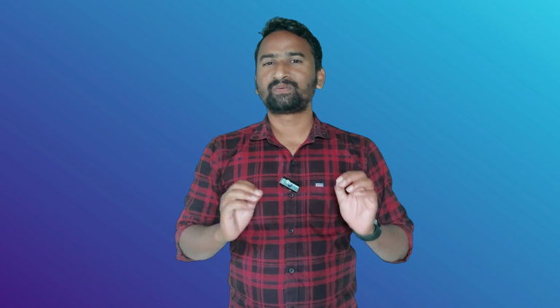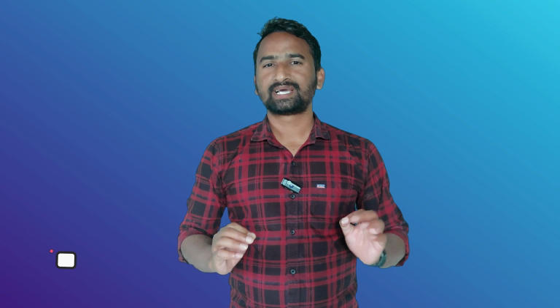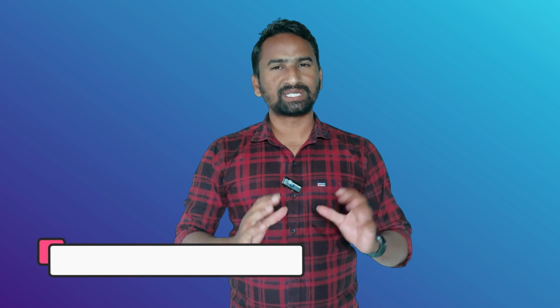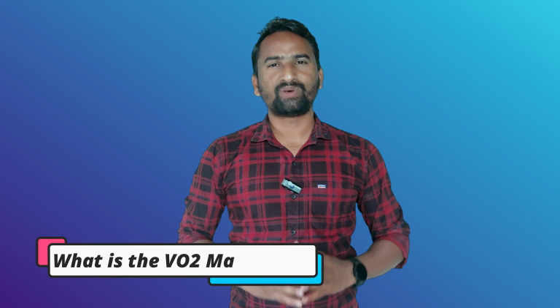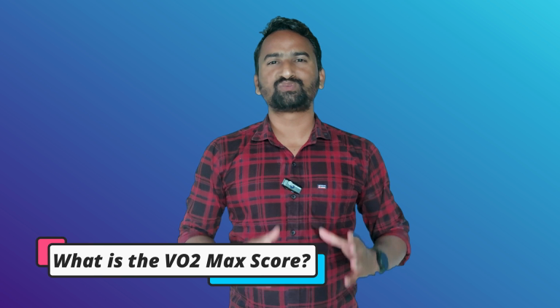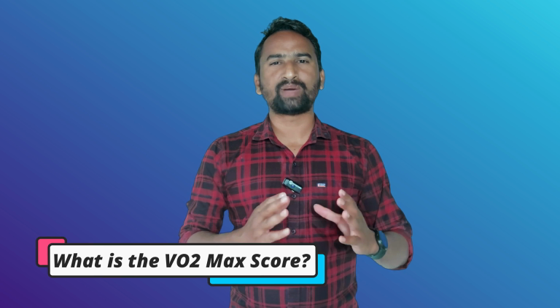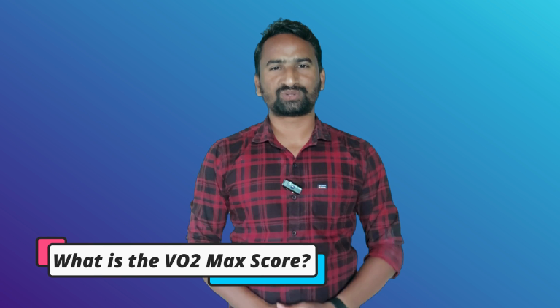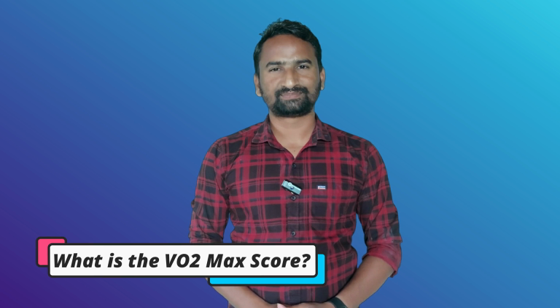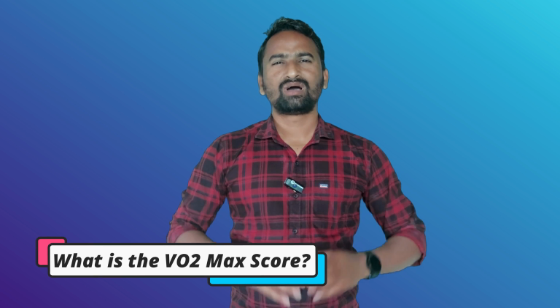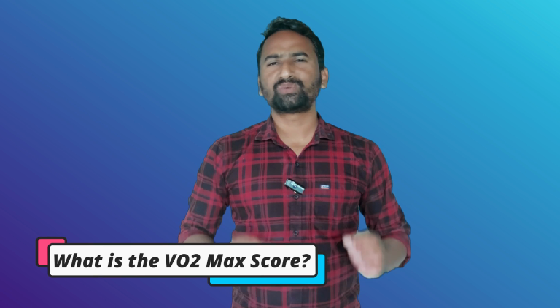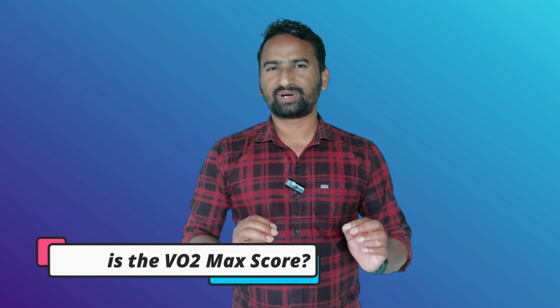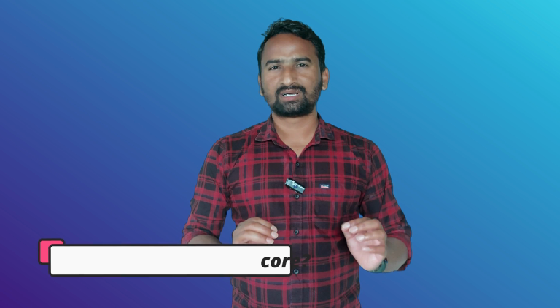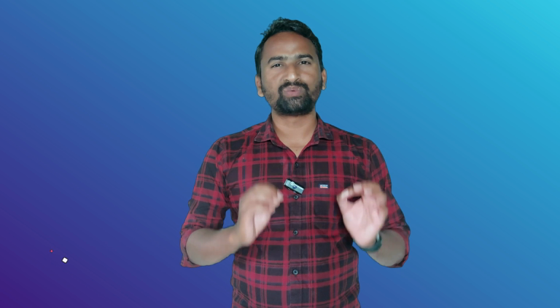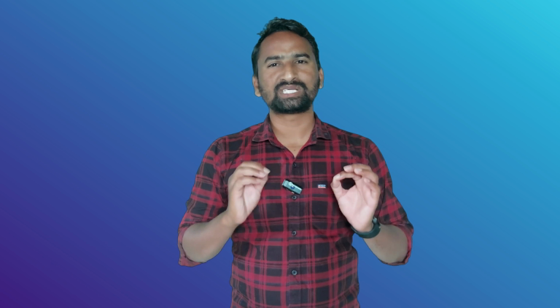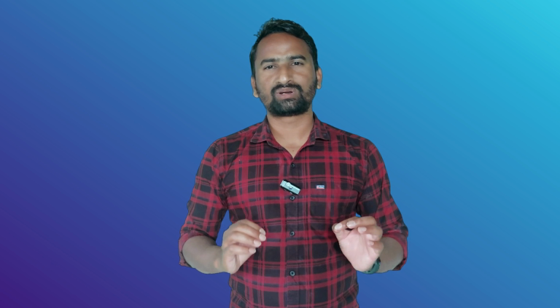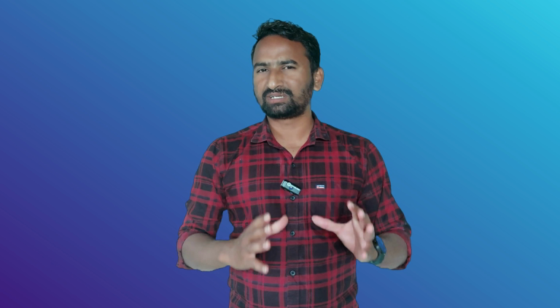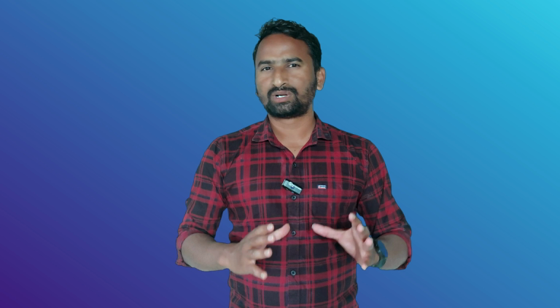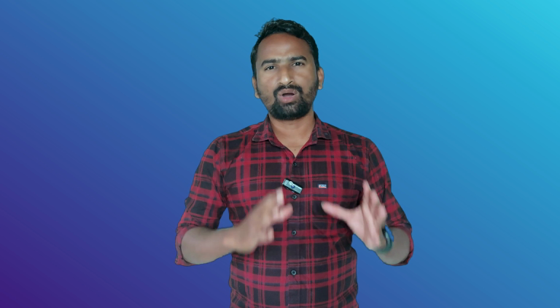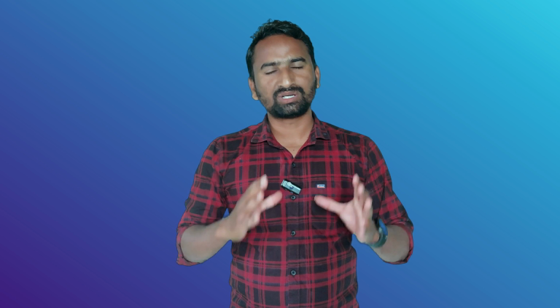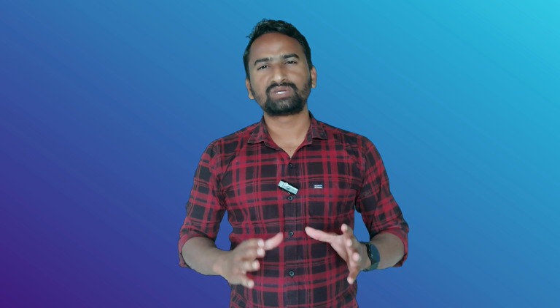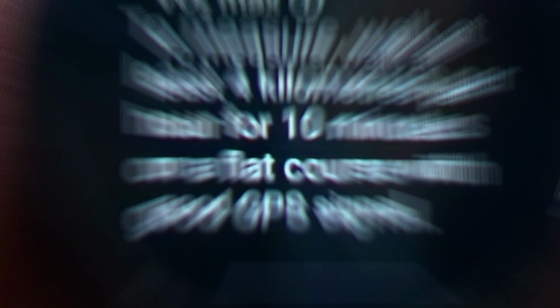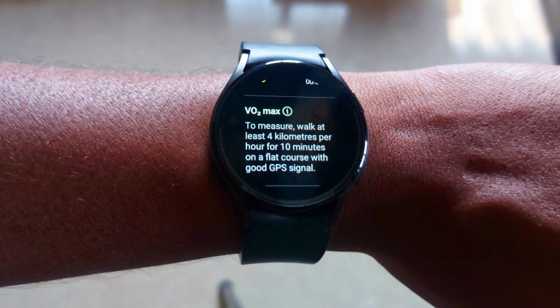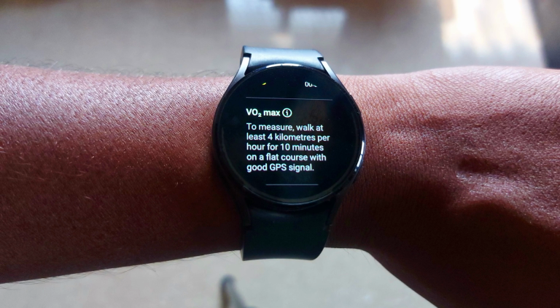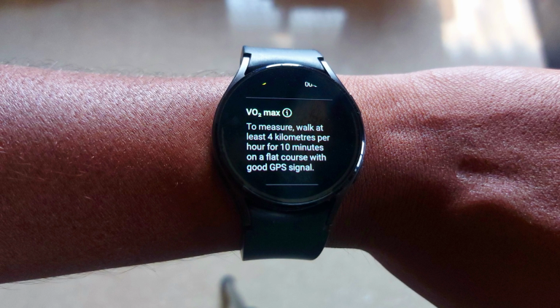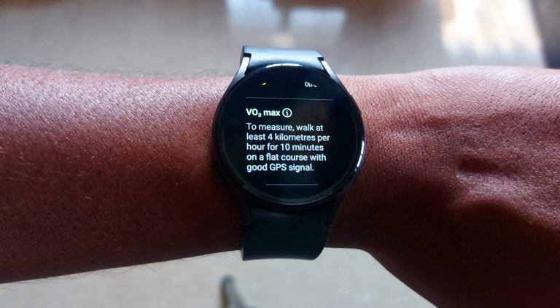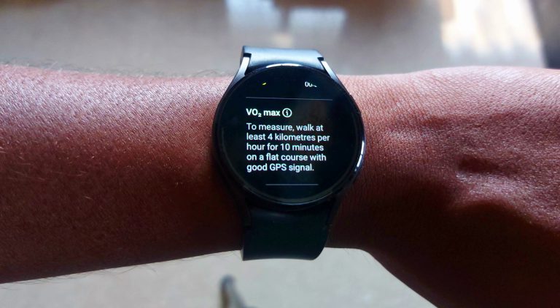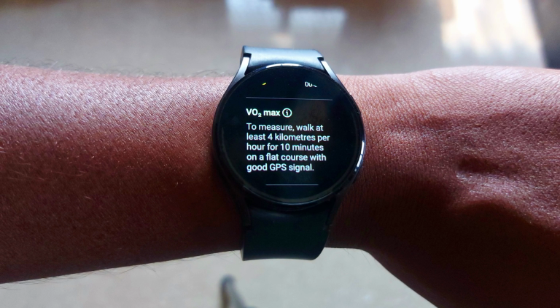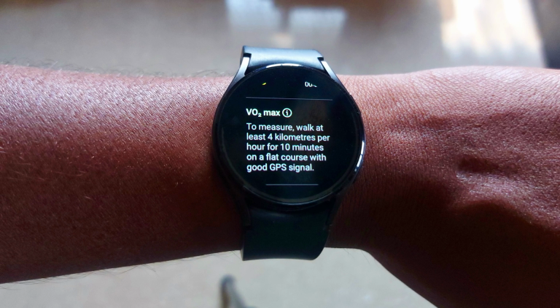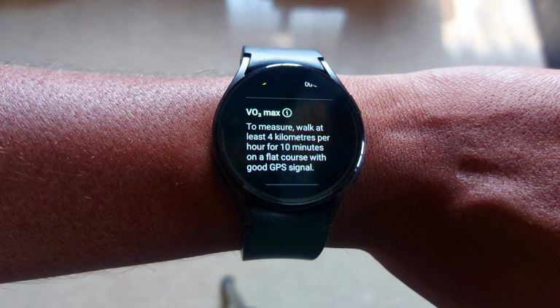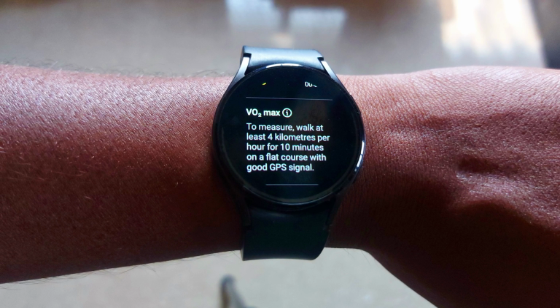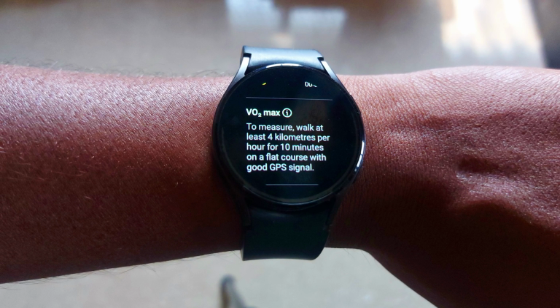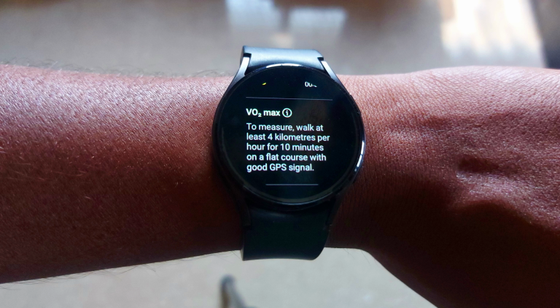First, let me tell you what is VO2 max score on your new Galaxy Watch. The VO2 max score will tell you how much oxygen you have earned while doing exercises like running or other workout modes.